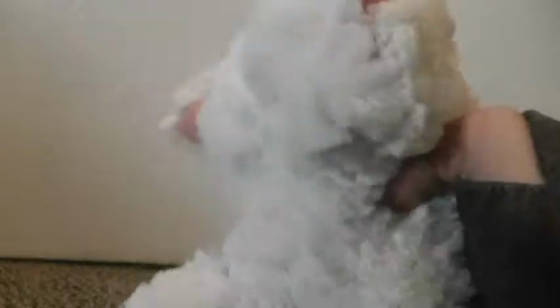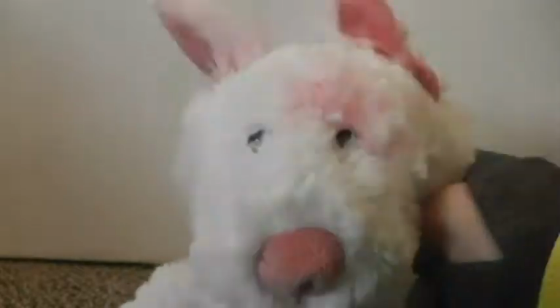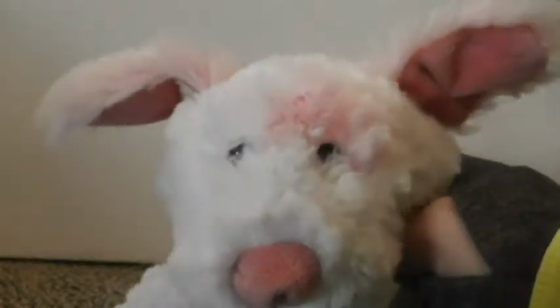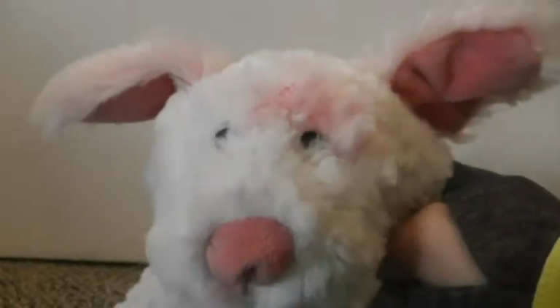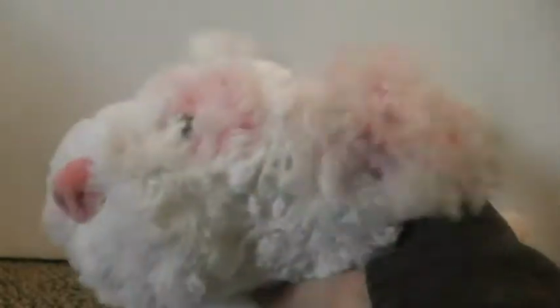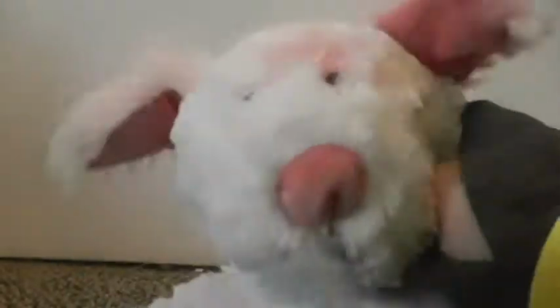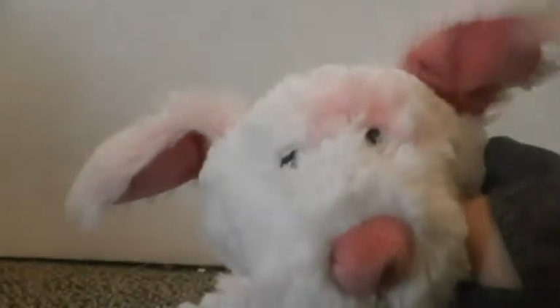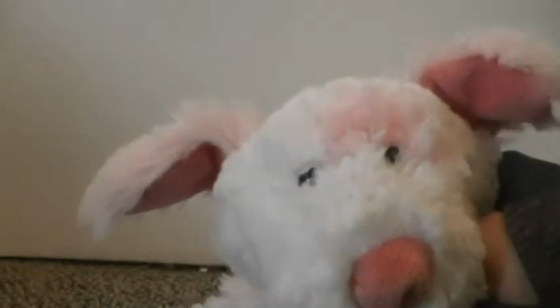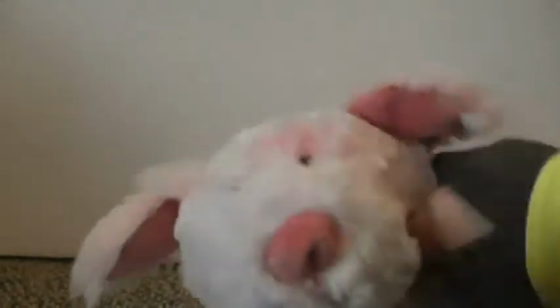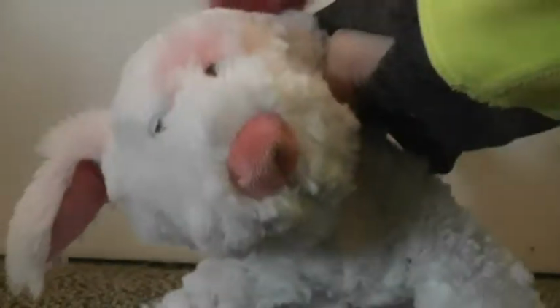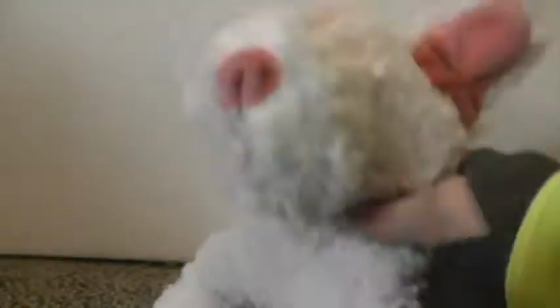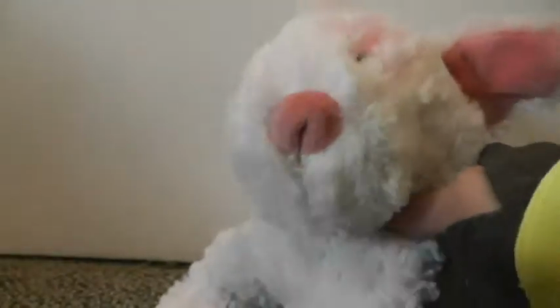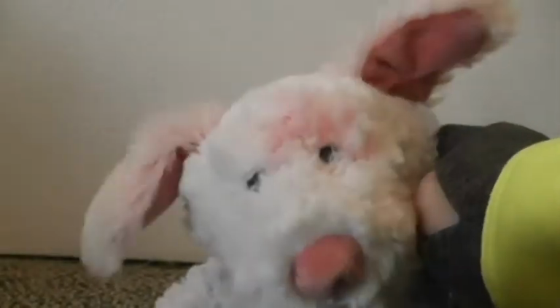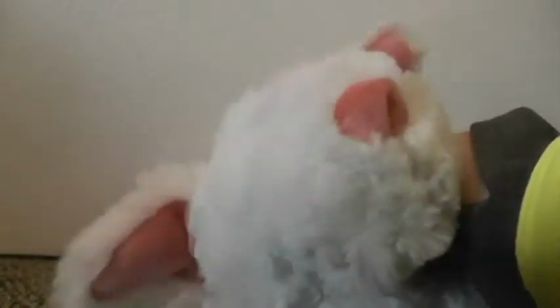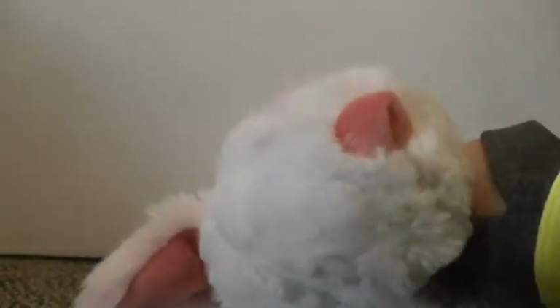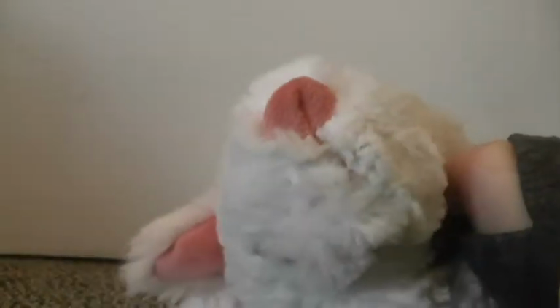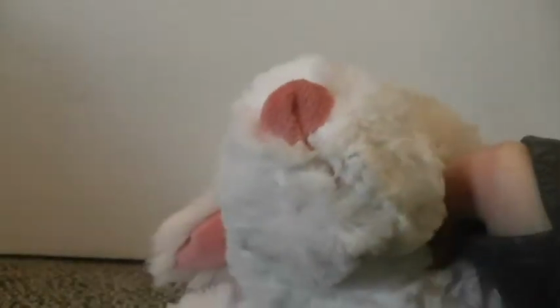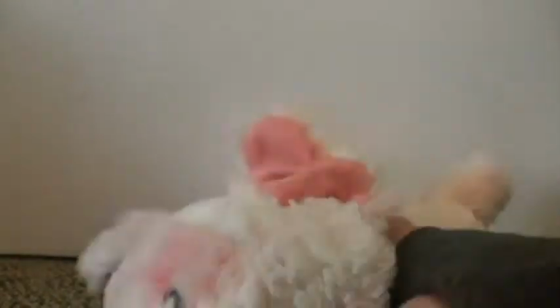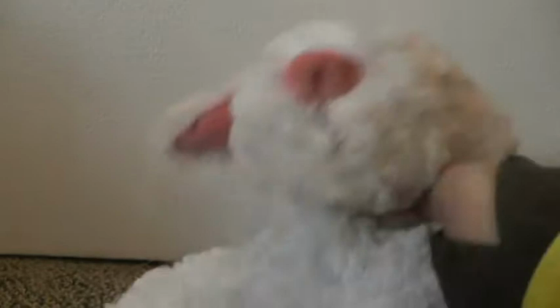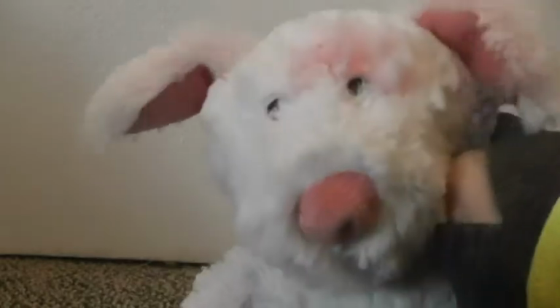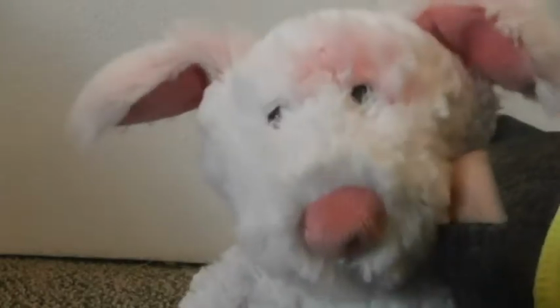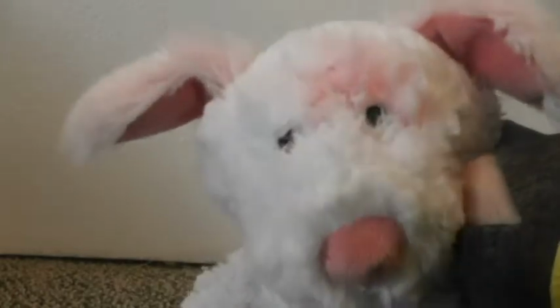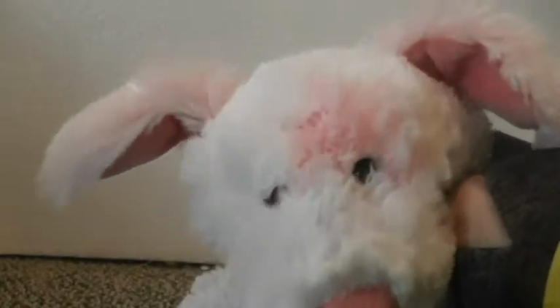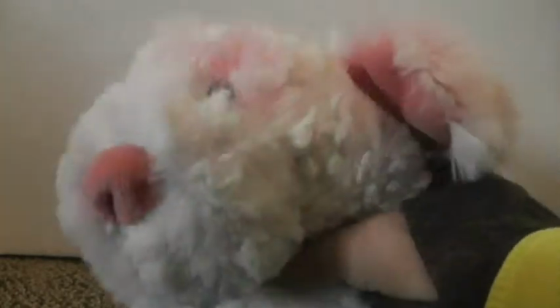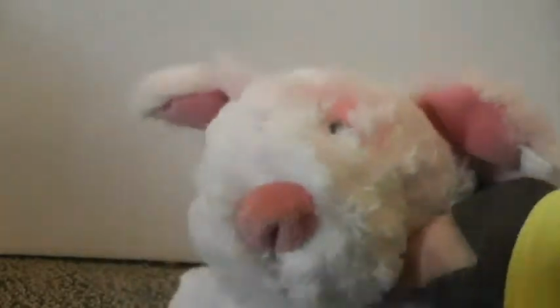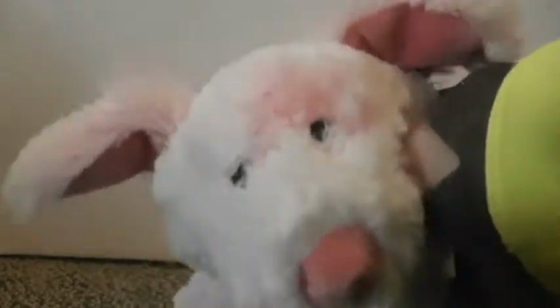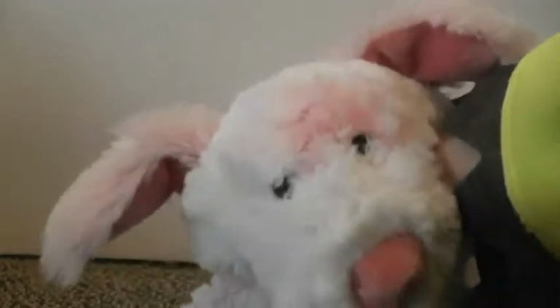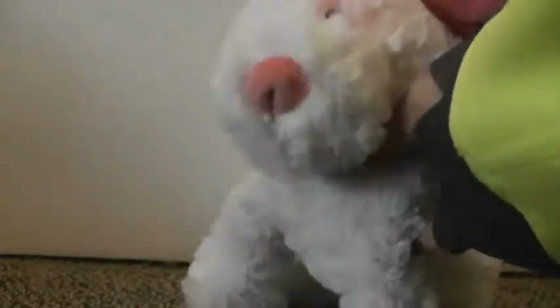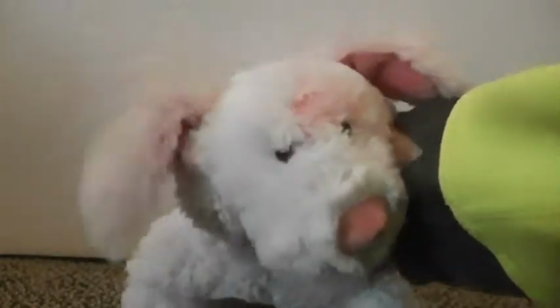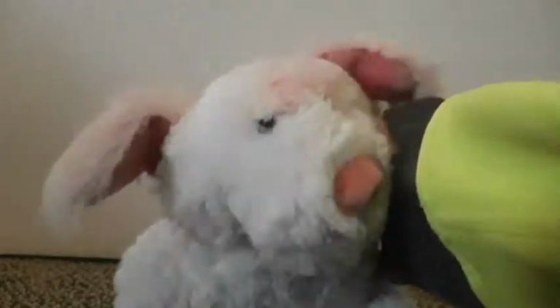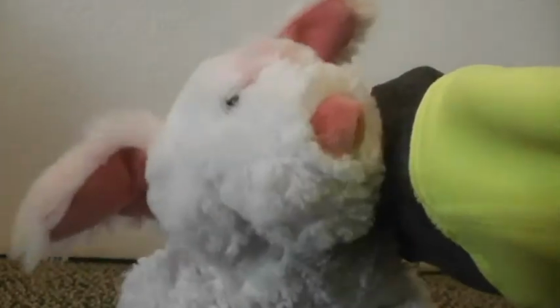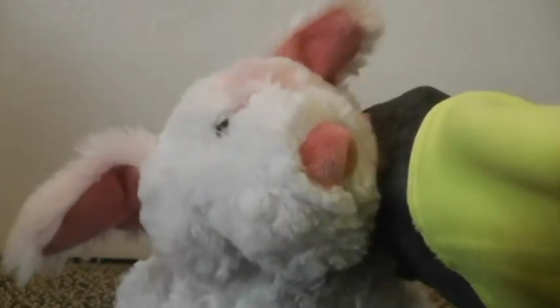Hey guys! Today I'm here for the March drawings video. We'll just get right into it and start with a sketchbook.